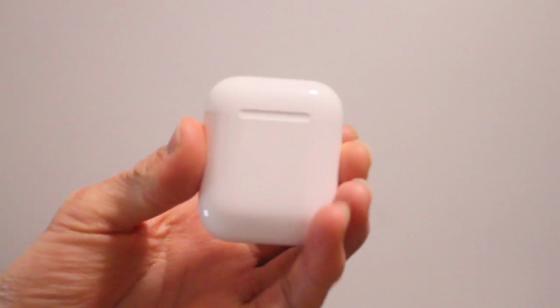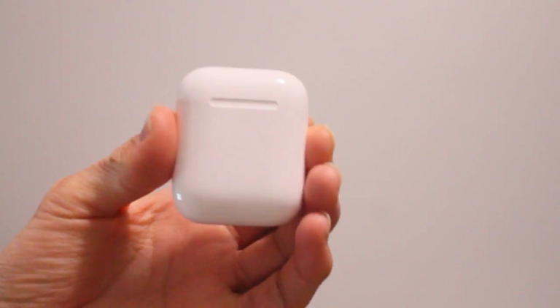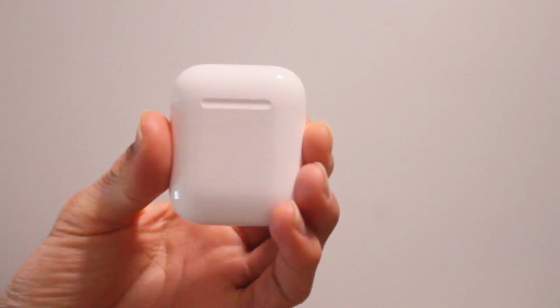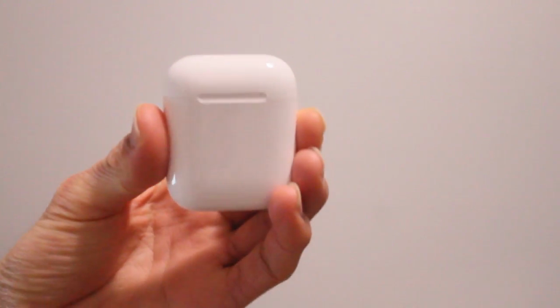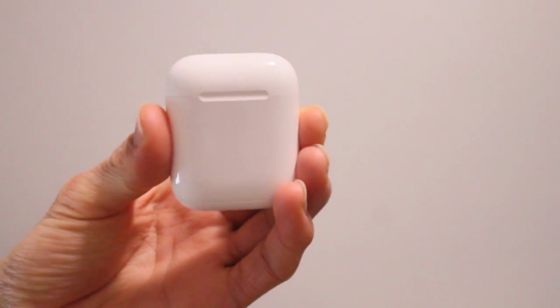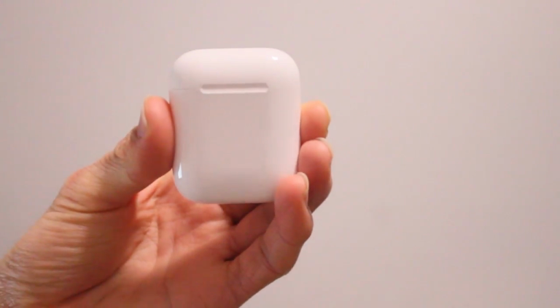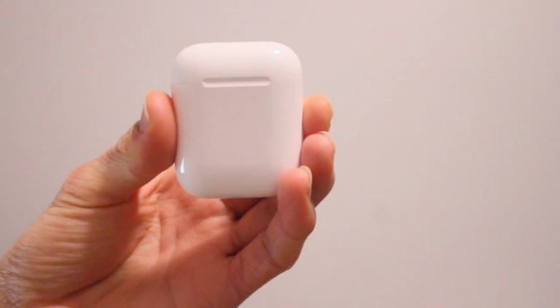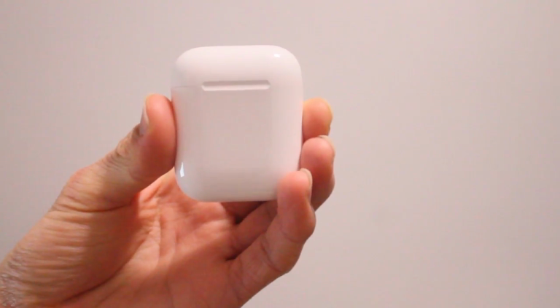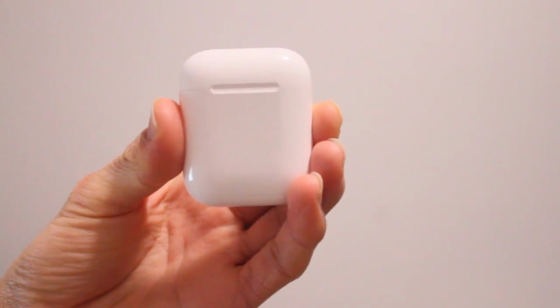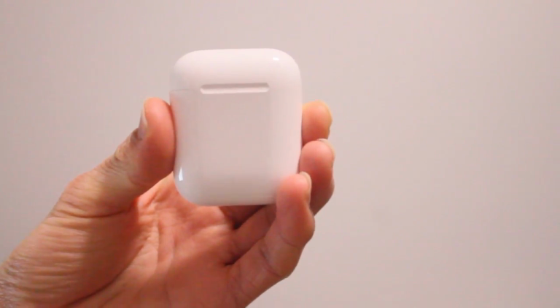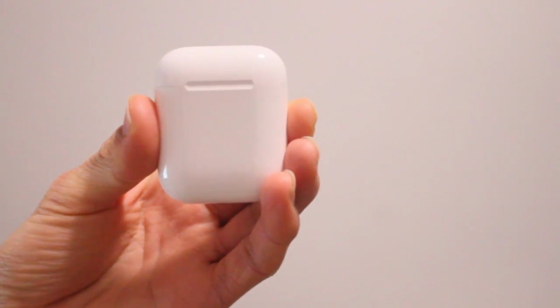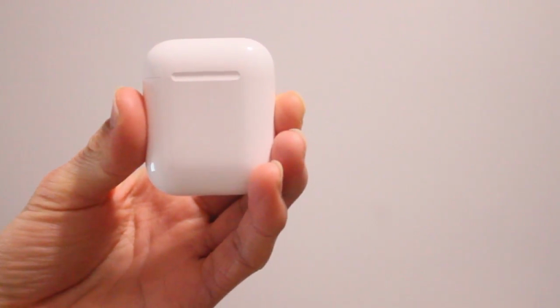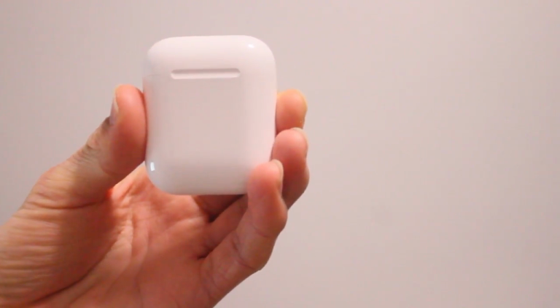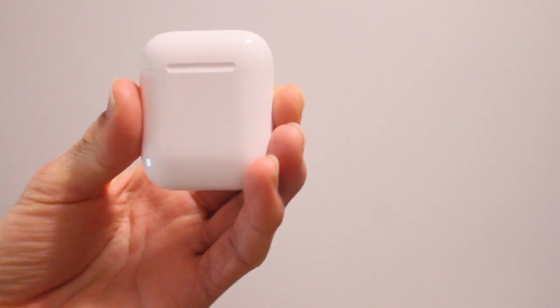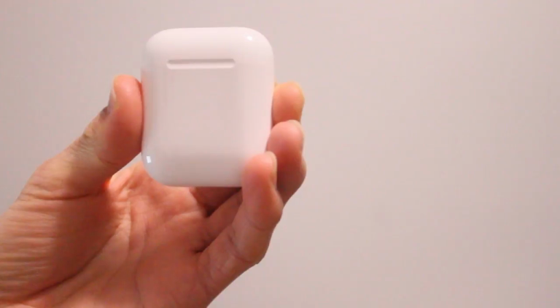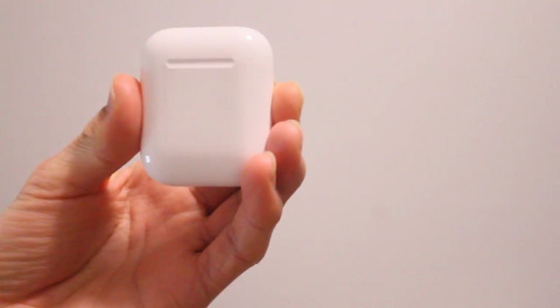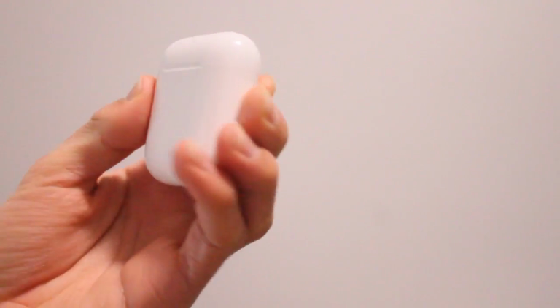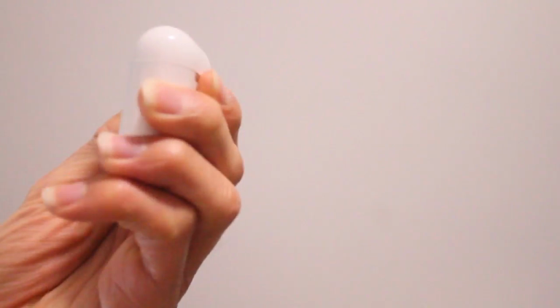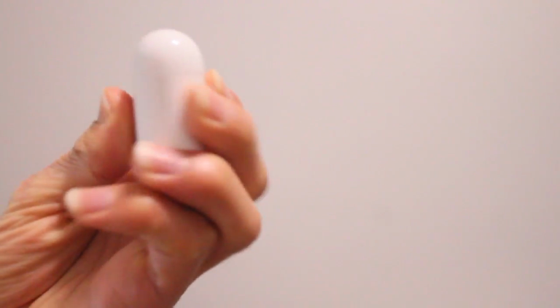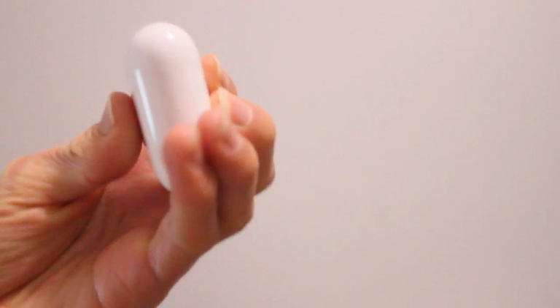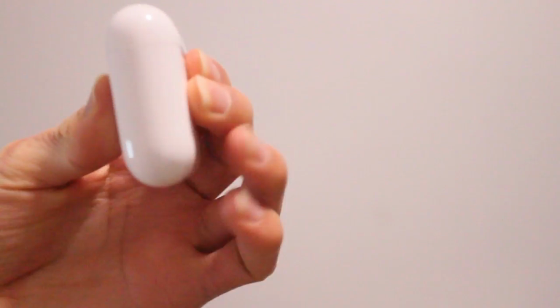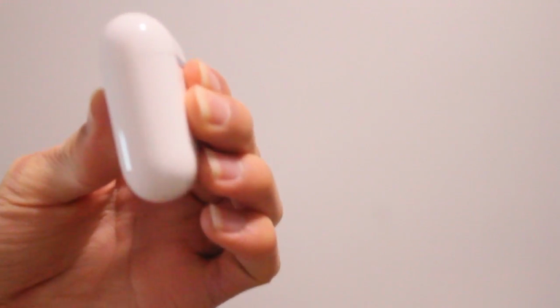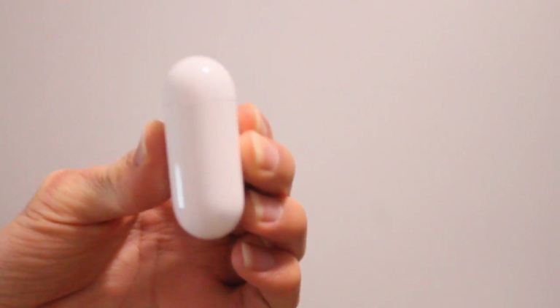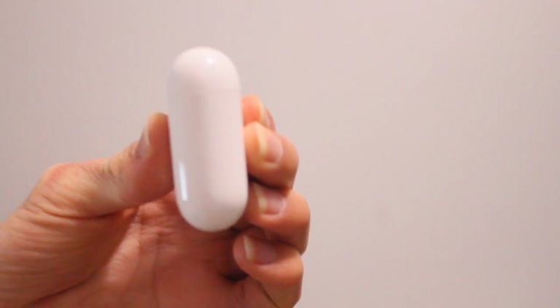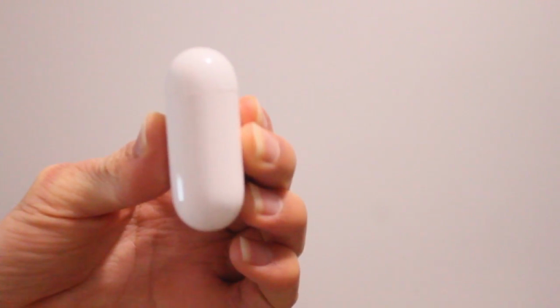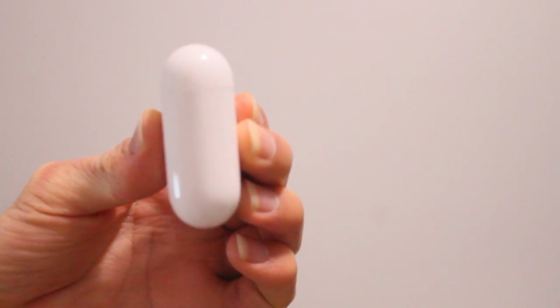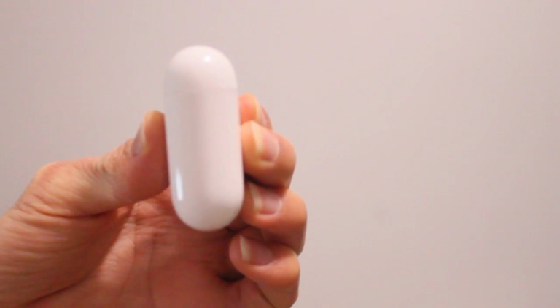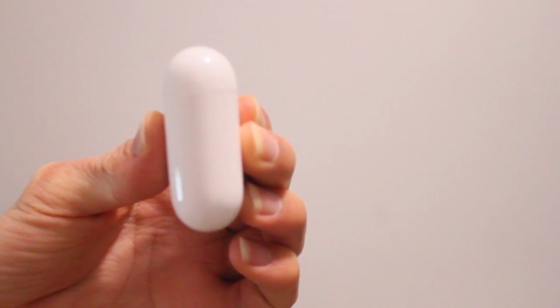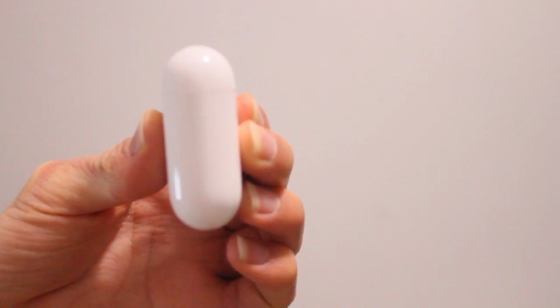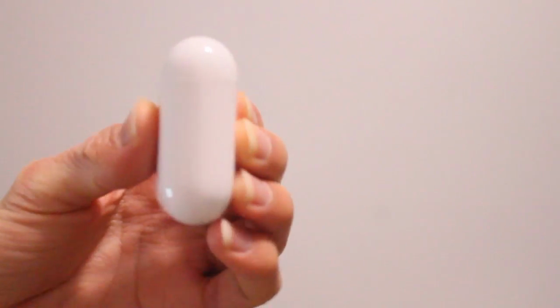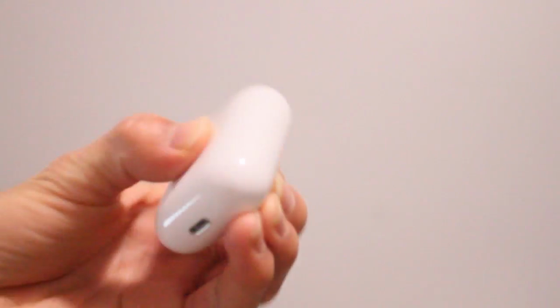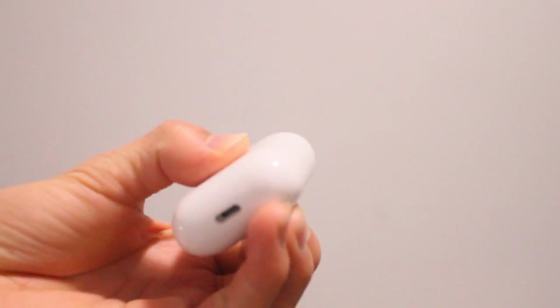Hey guys, how's it going? Daniel here. Today I want to make a quick video about this awesome new app I just found out about on the Play Store called Air Battery for Android.